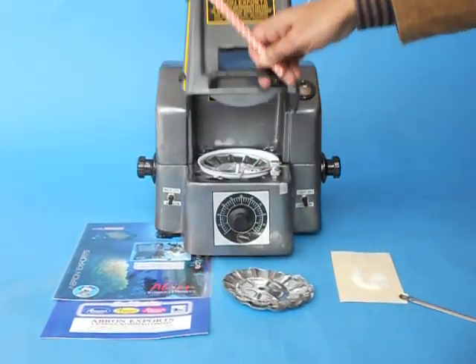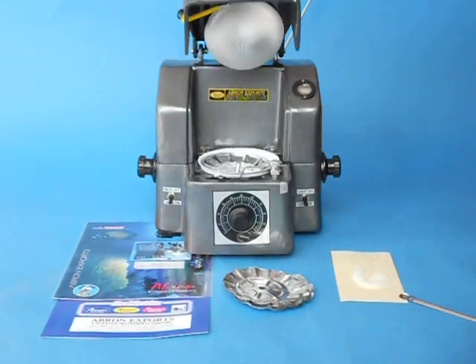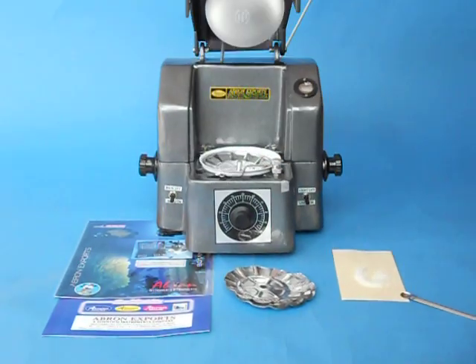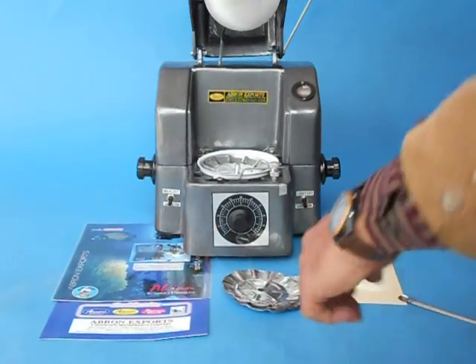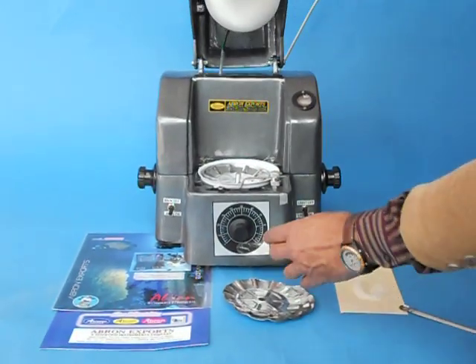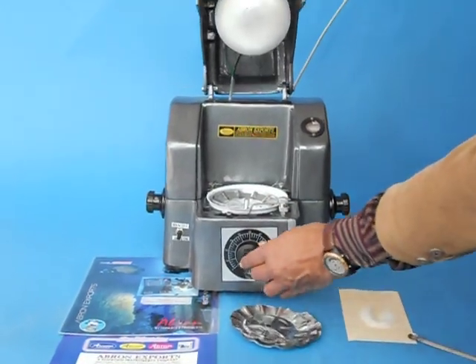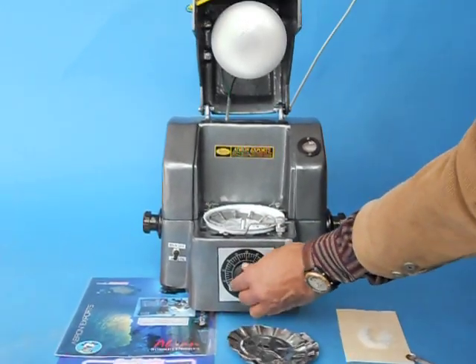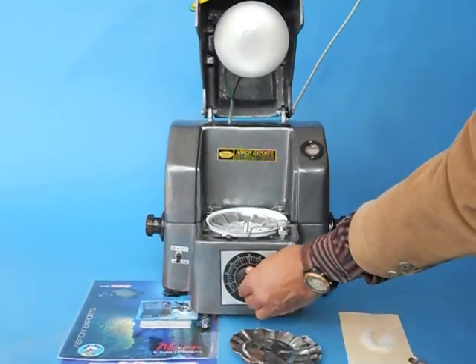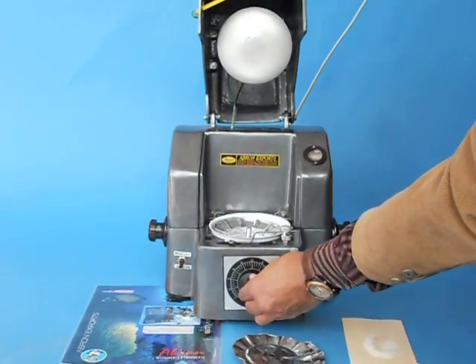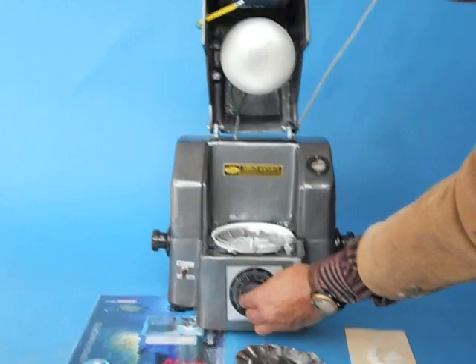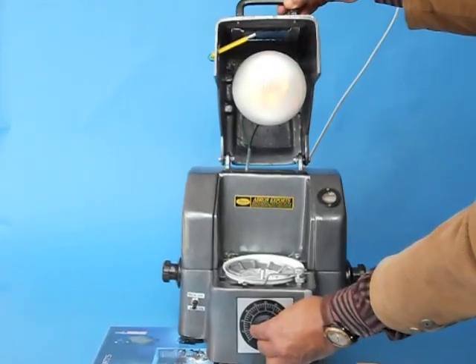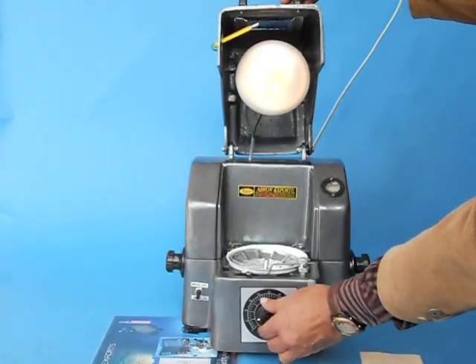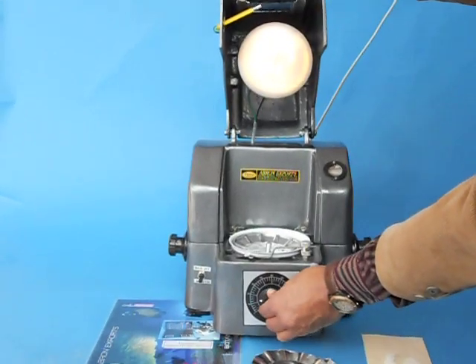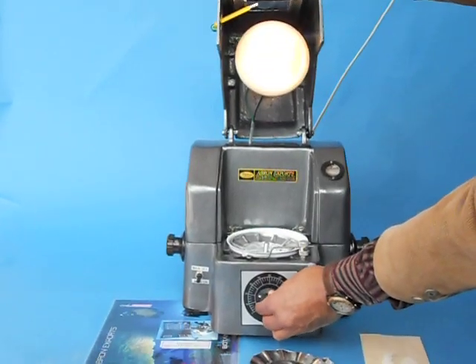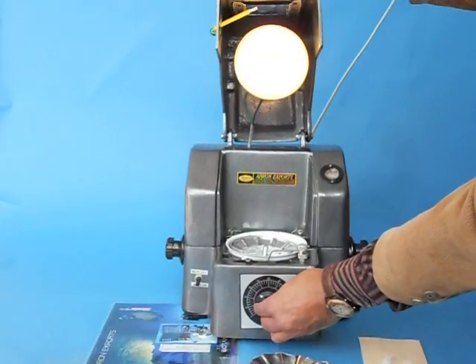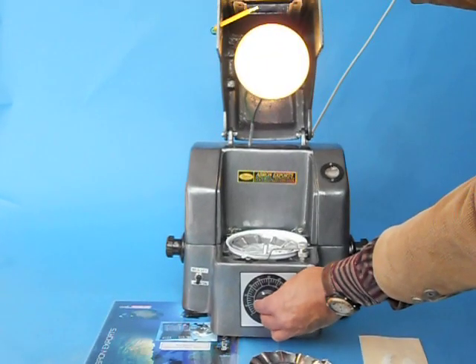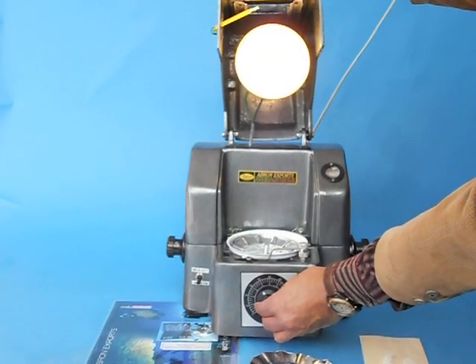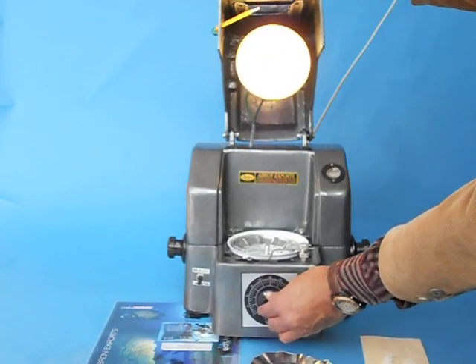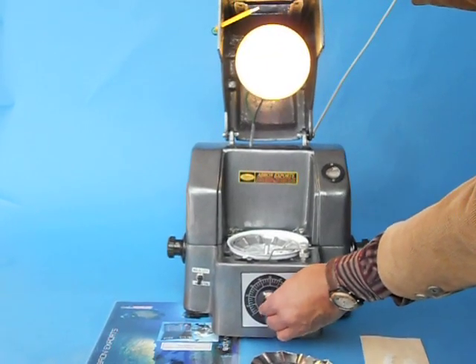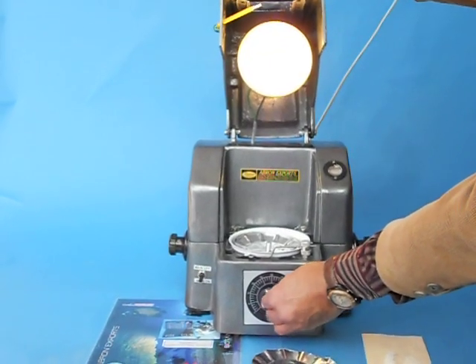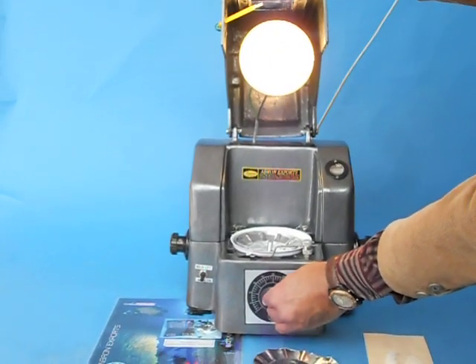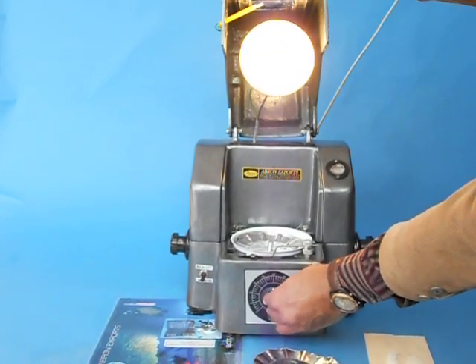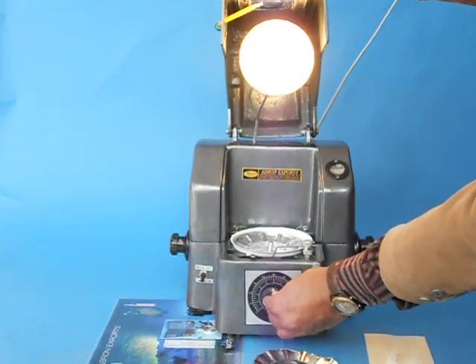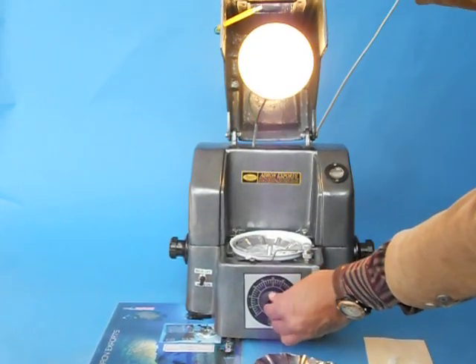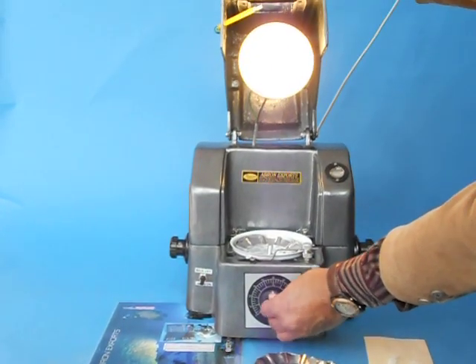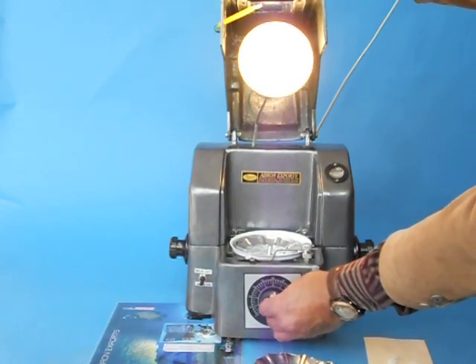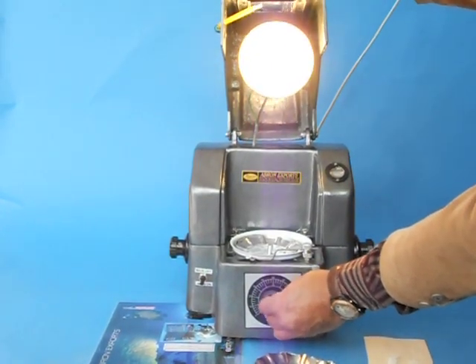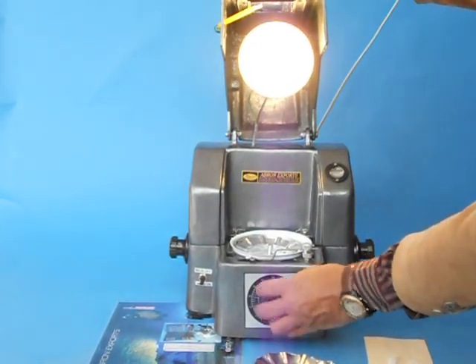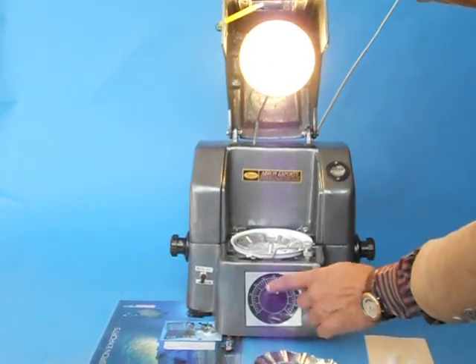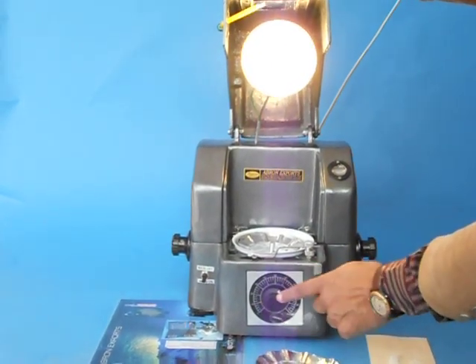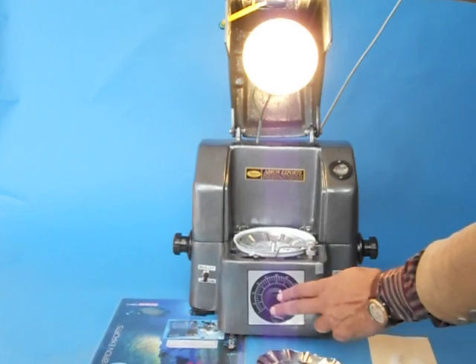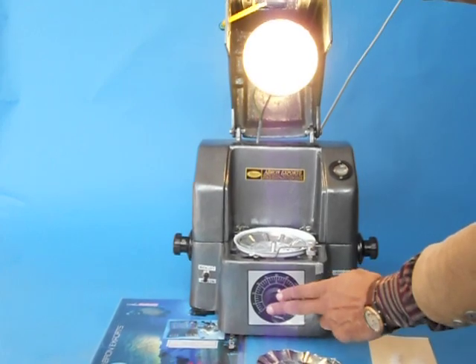There is an infrared lamp which runs with the energy regulator.